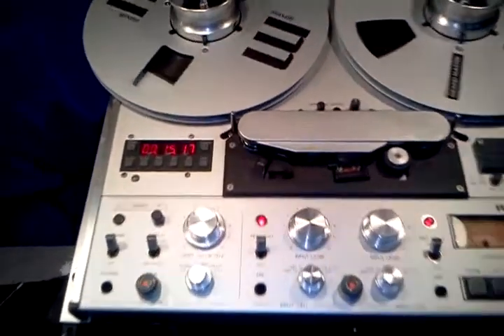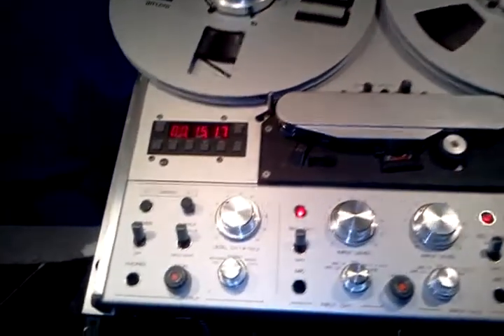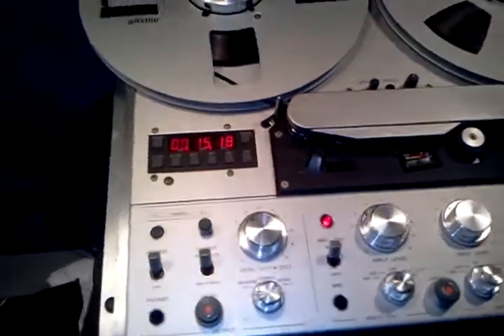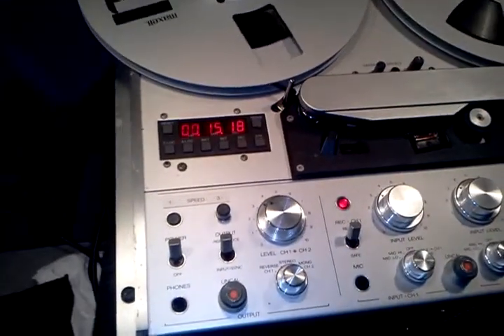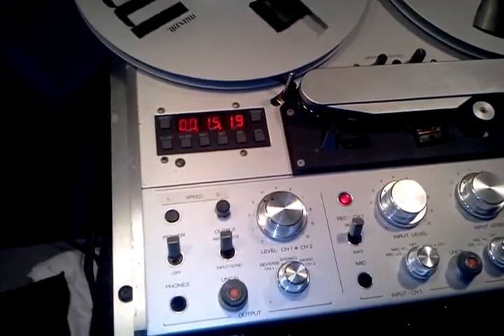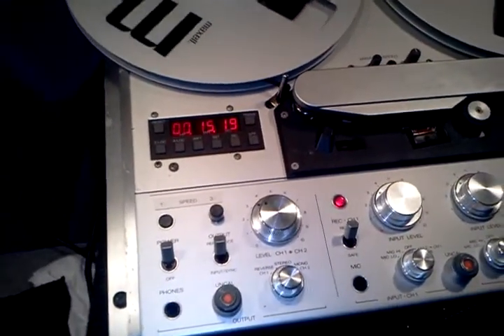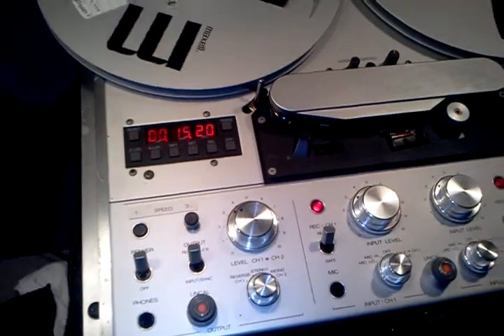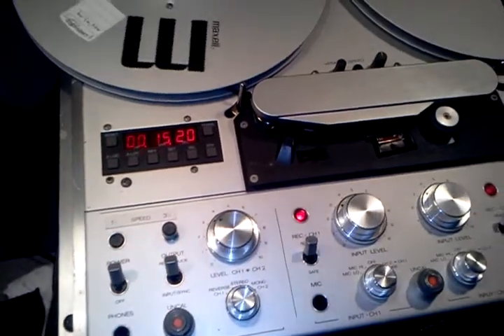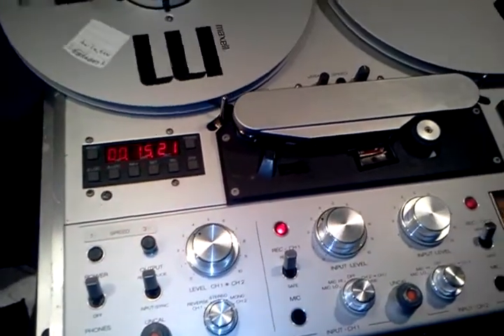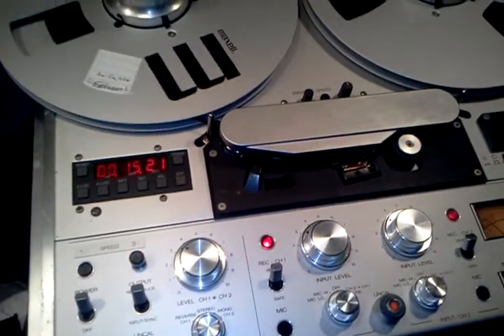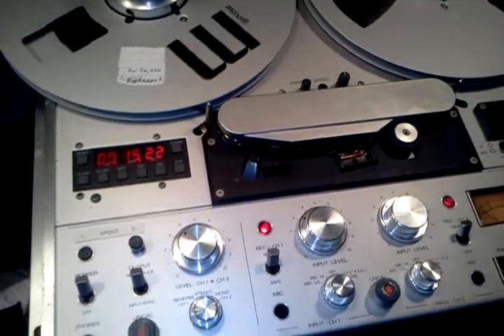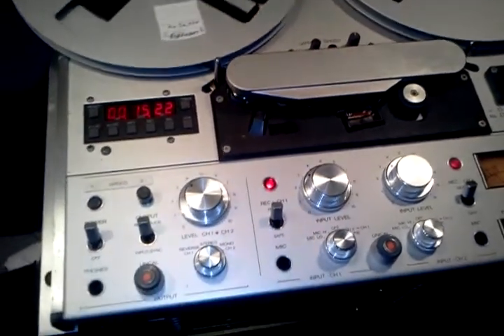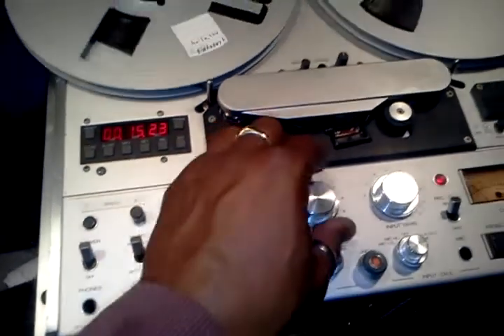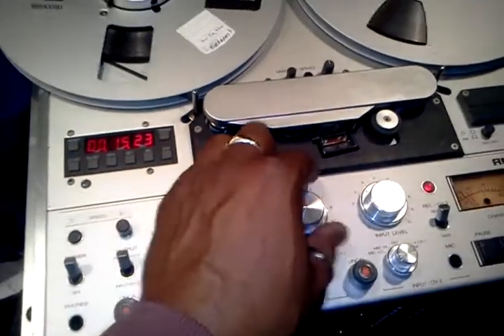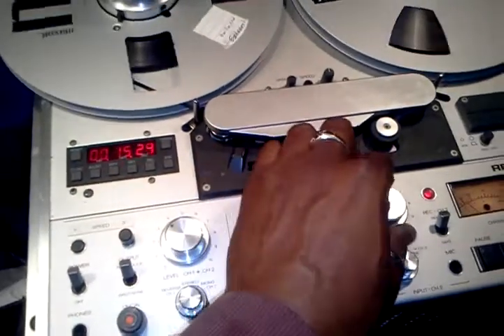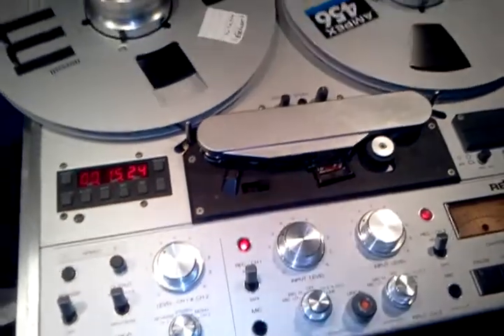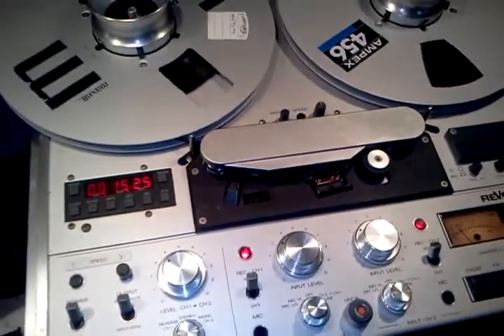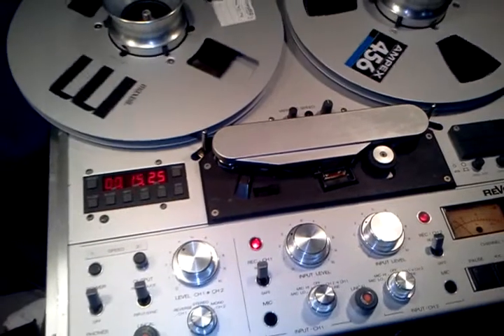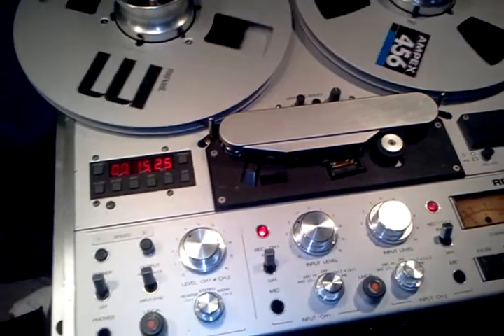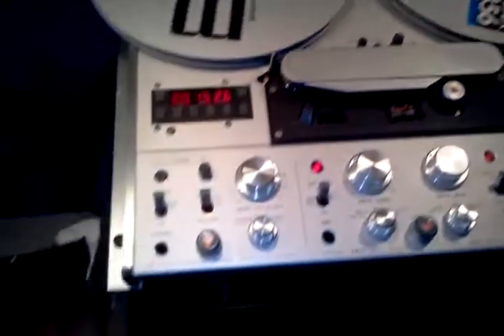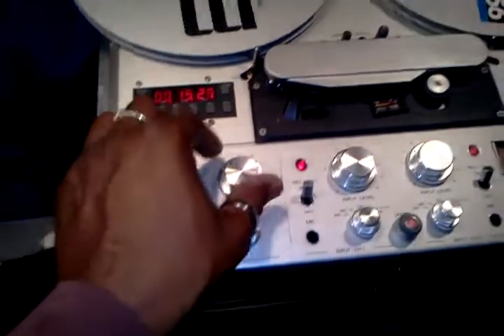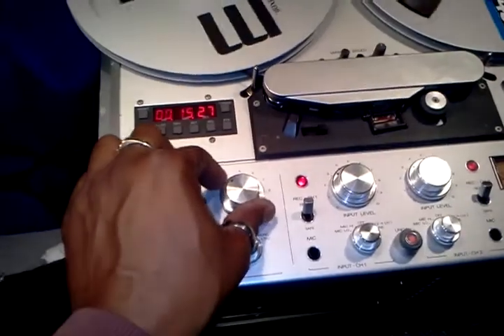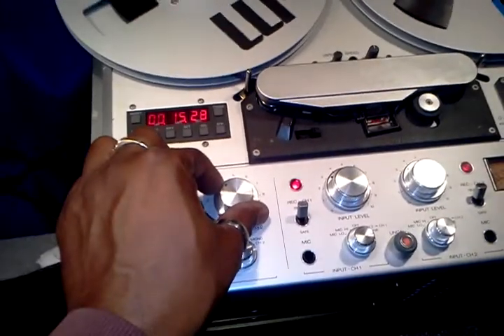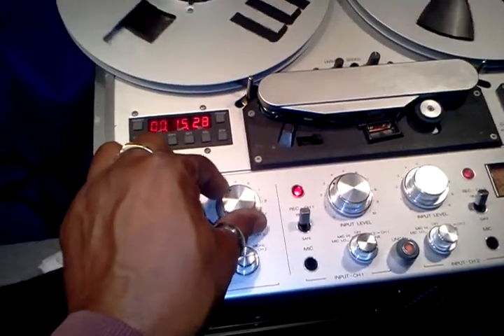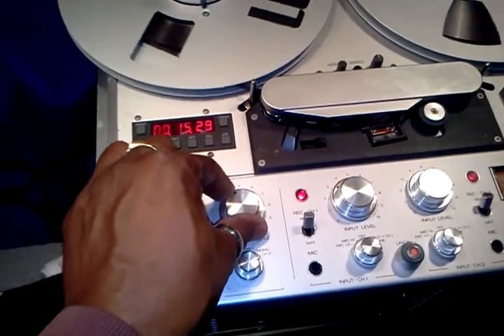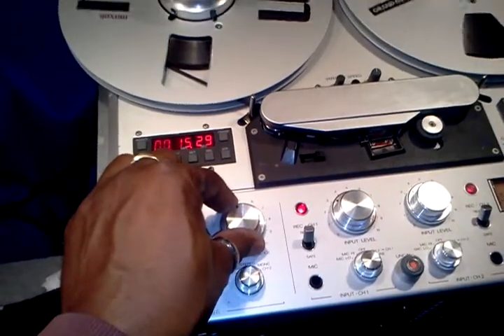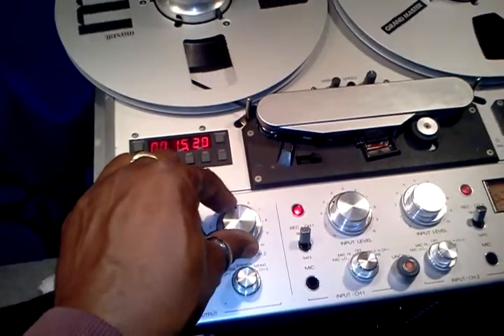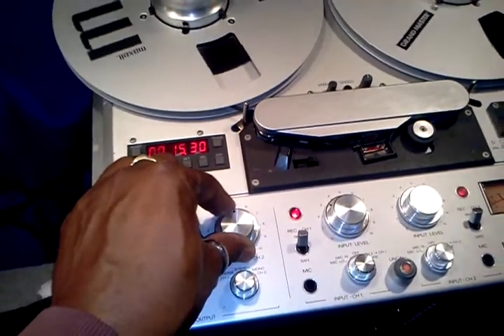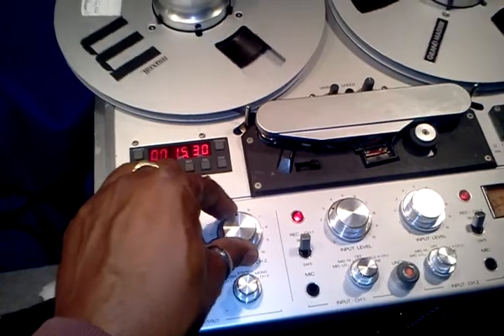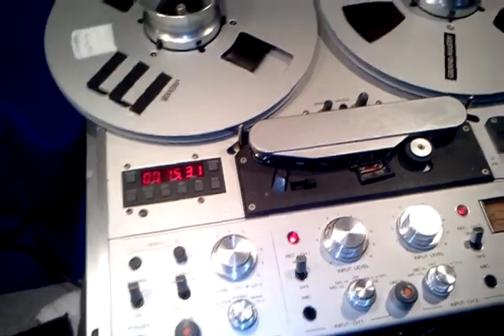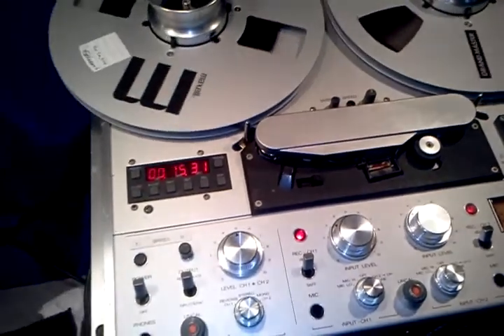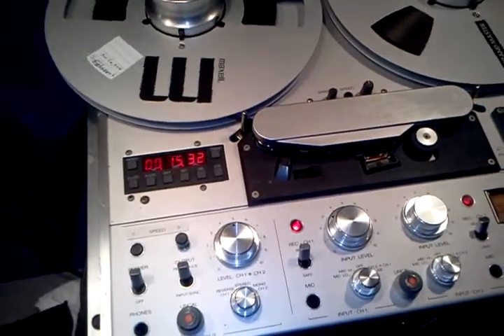We're recording at one and seven-eighths inches per second. Whenever you're recording at this slow of a speed you need to crank down the inputs so you don't distort the tape. You can make it up on the output by cranking it up a little bit. And the sound is clear.